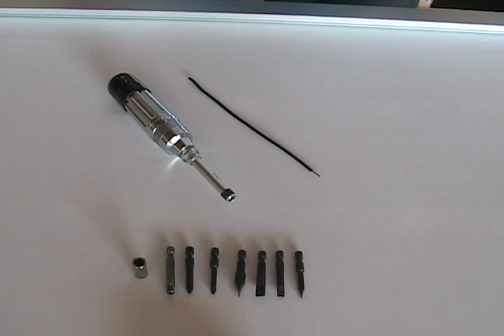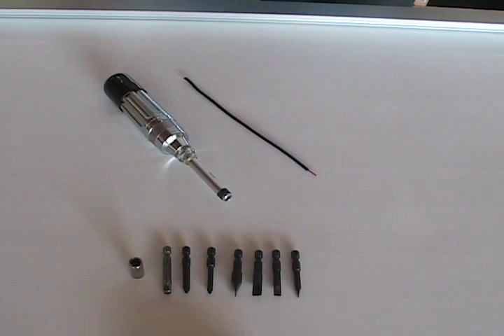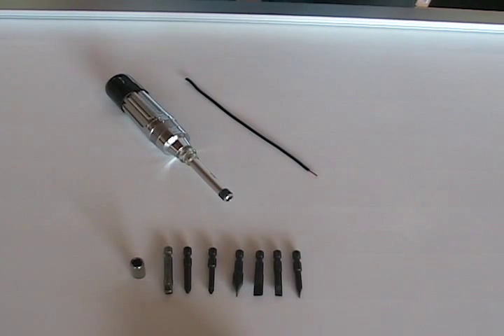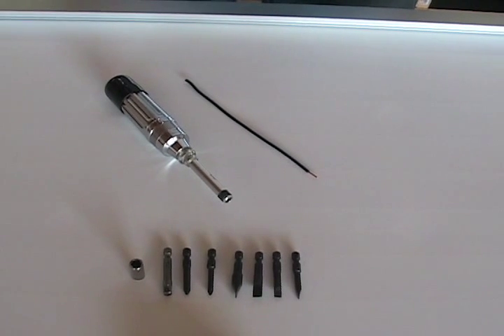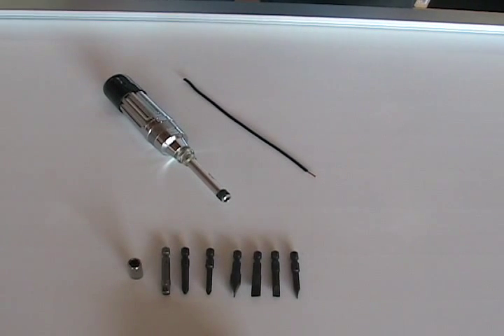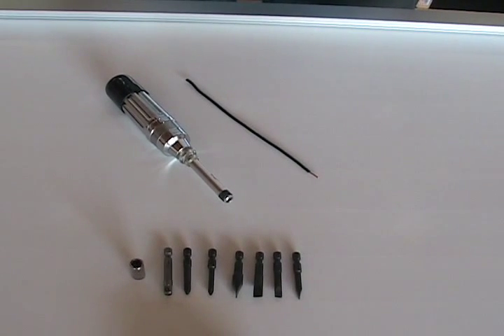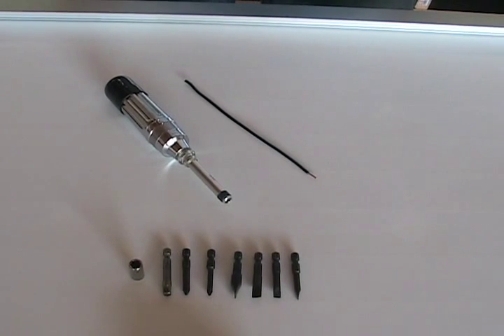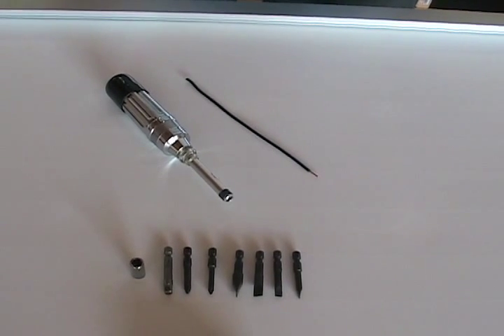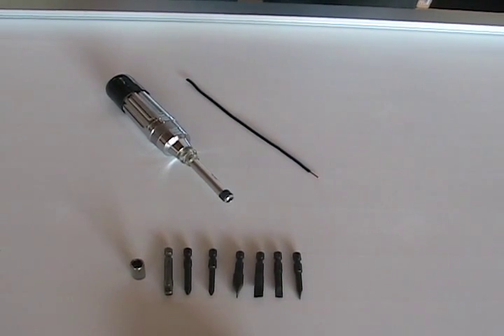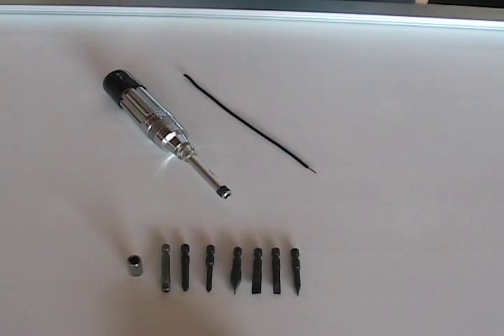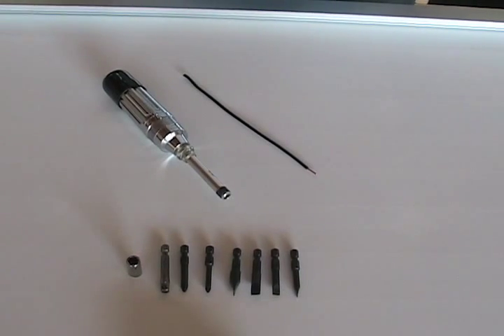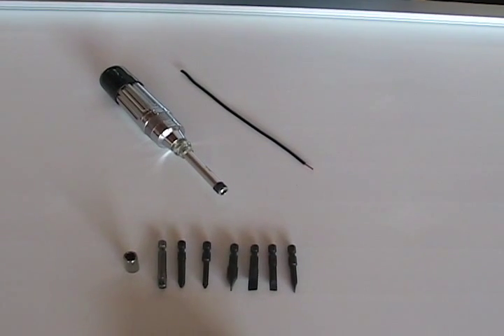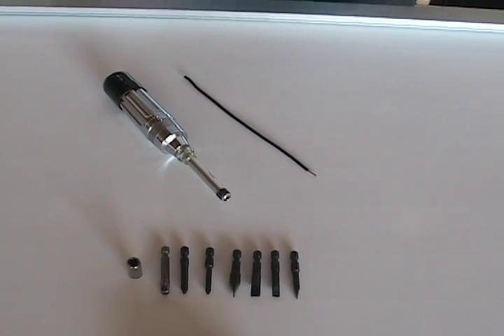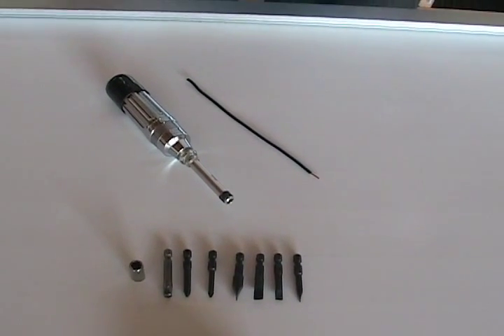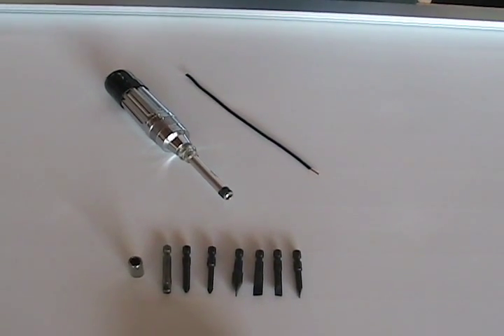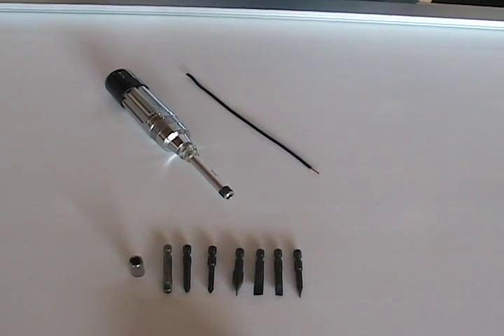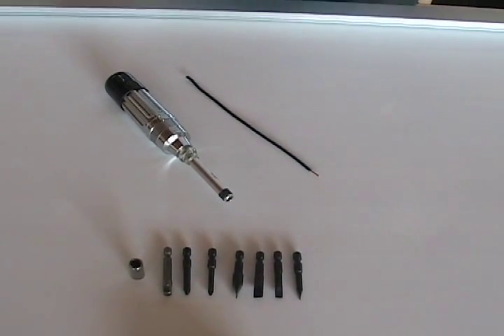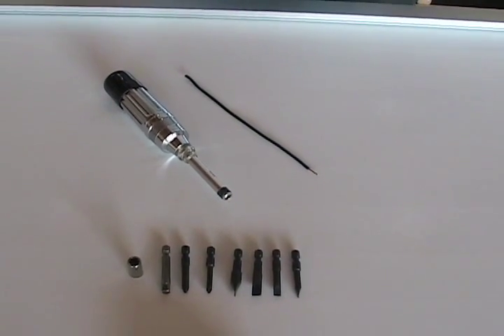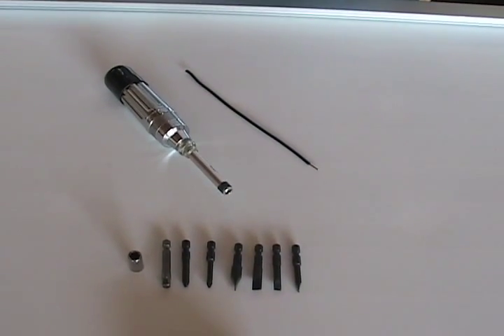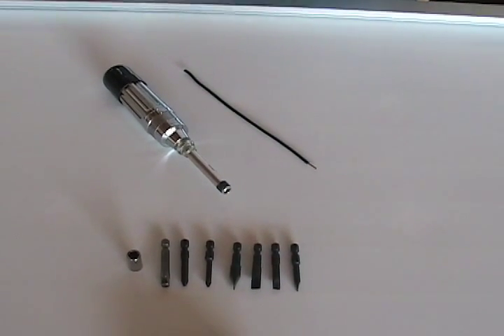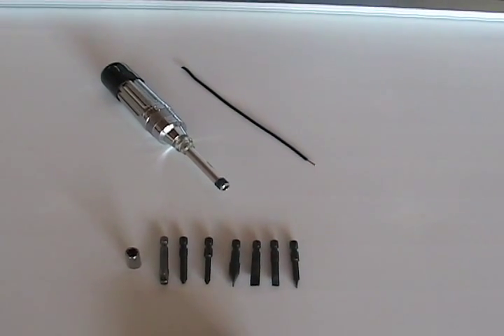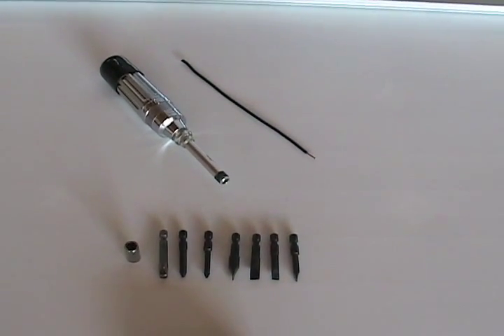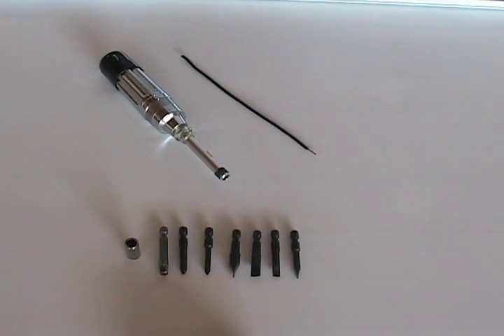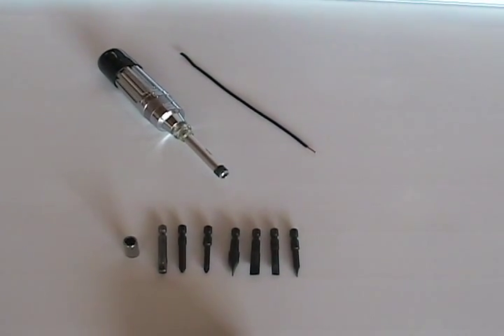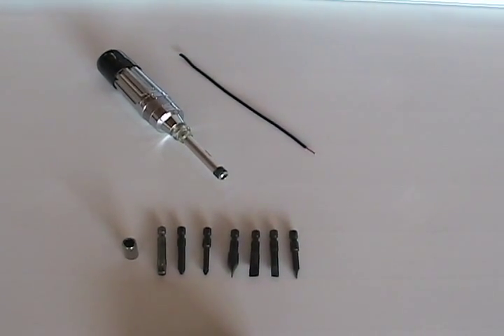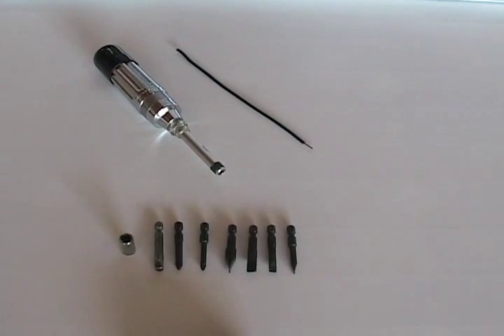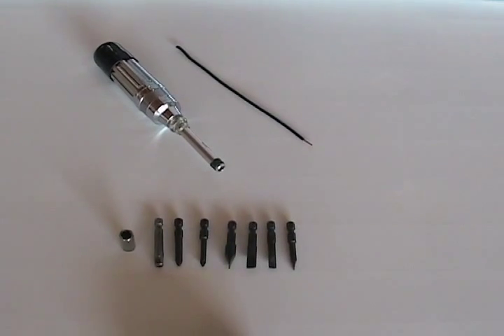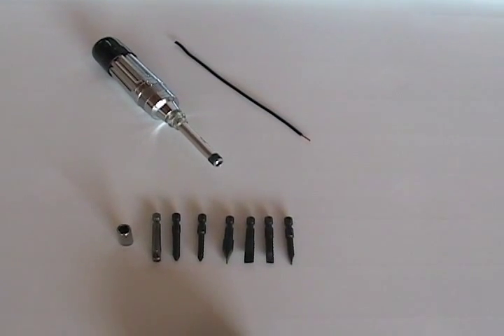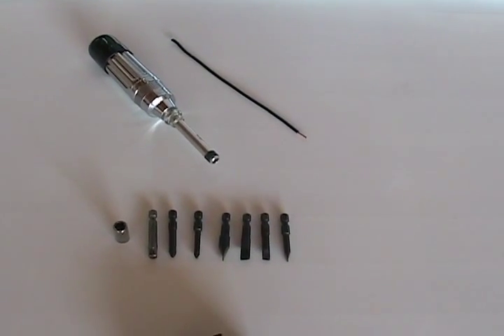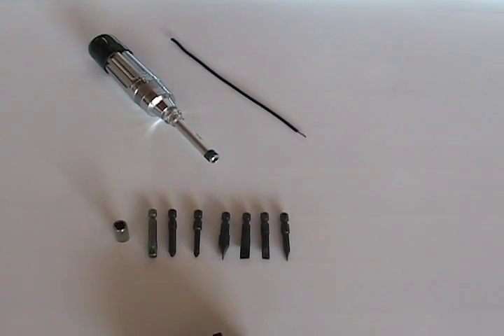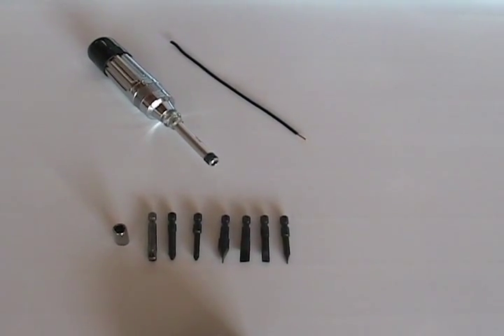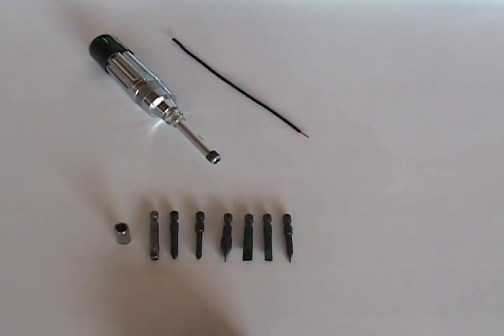We're going to do a demonstration of the torque tools. This is the Klein Torque Screwdriver. You can see the different fittings that go with it — they're interchangeable.